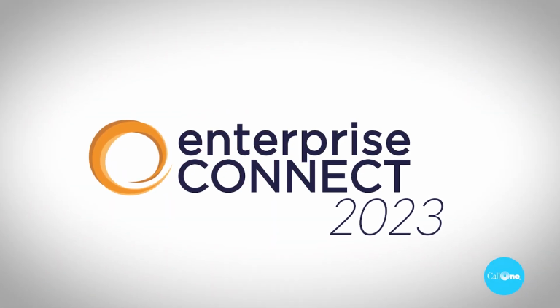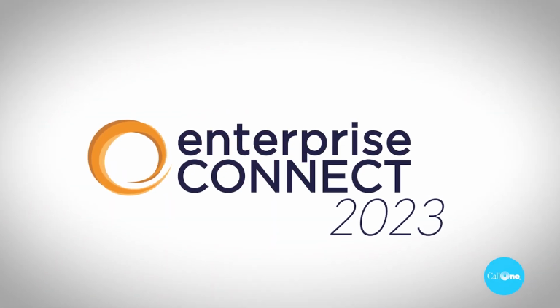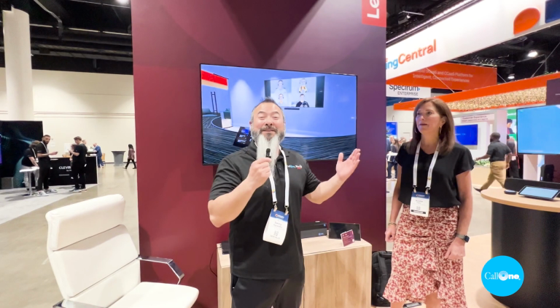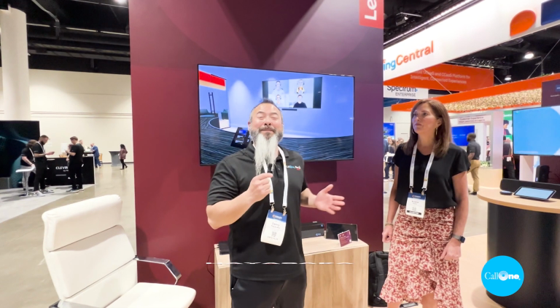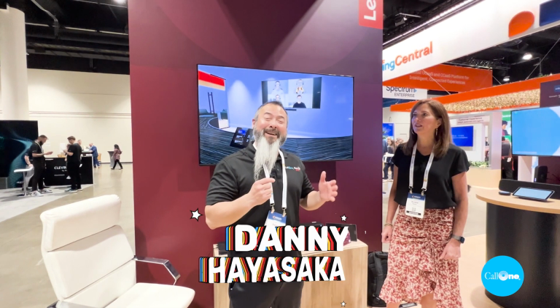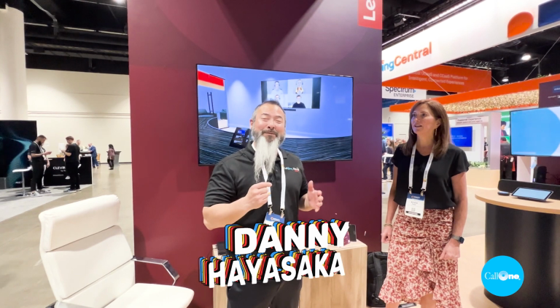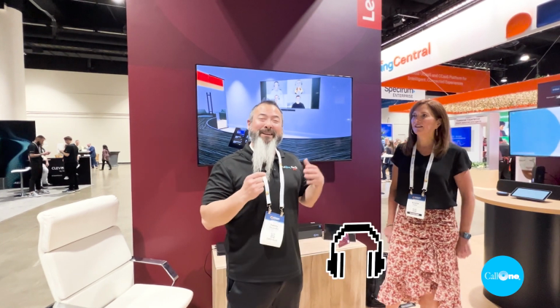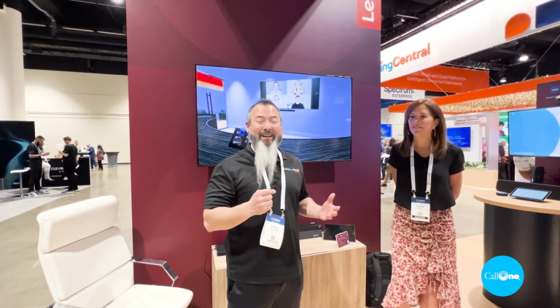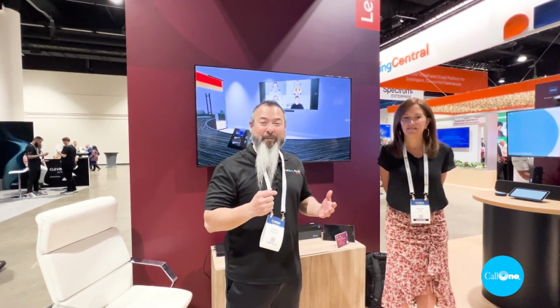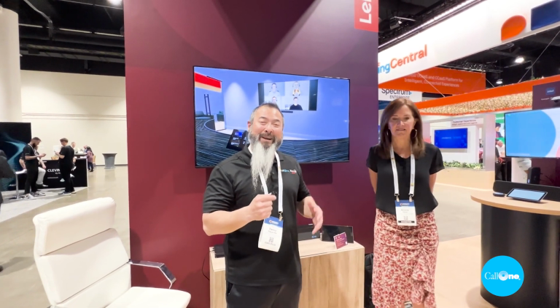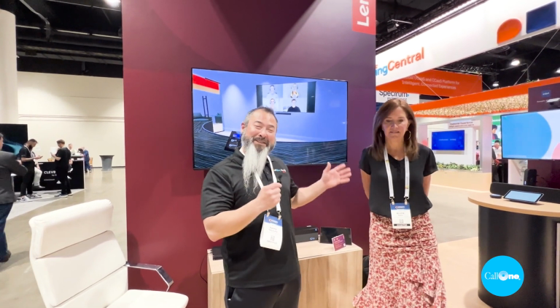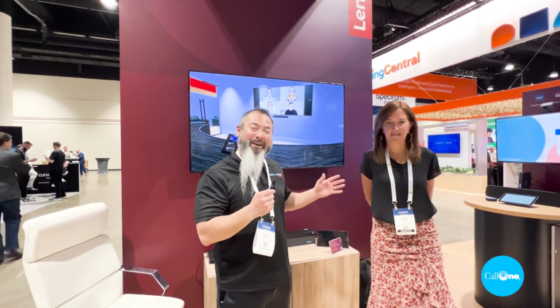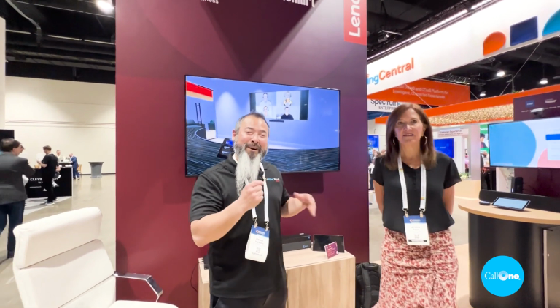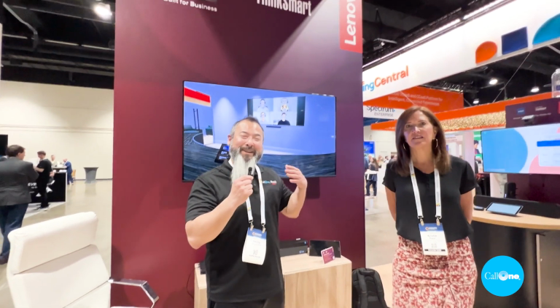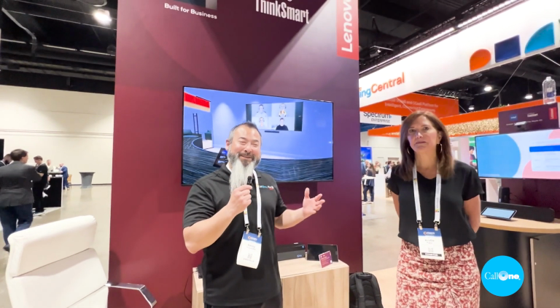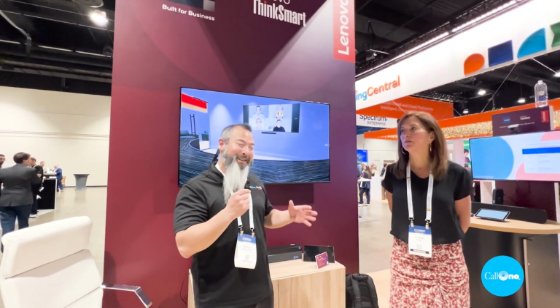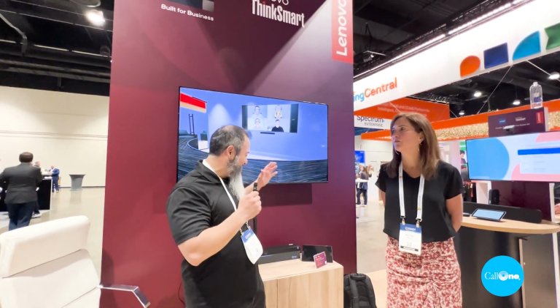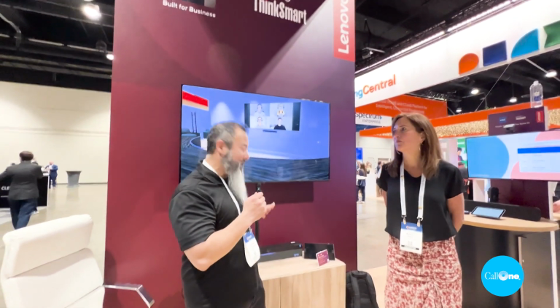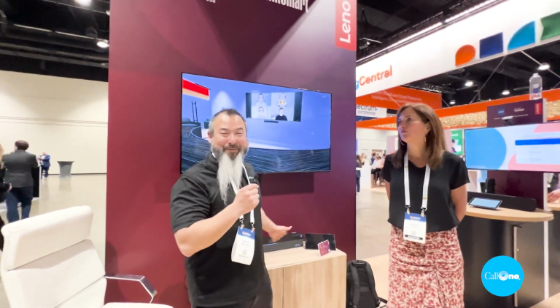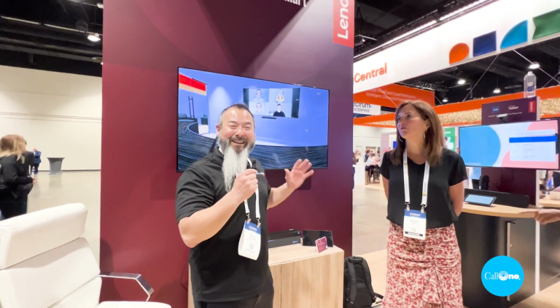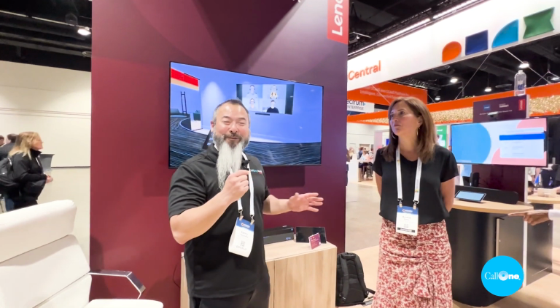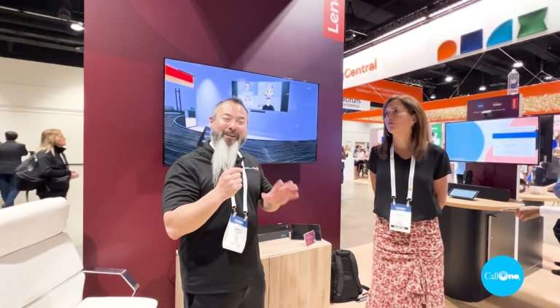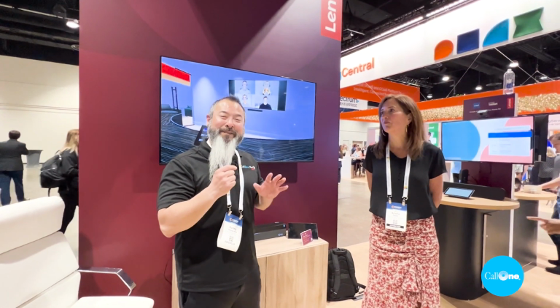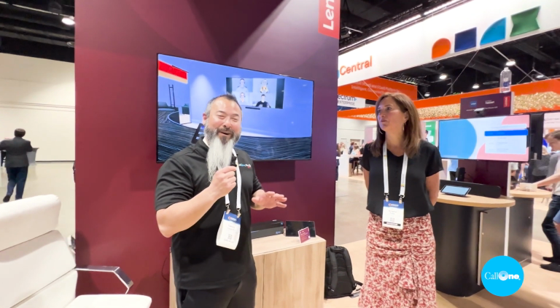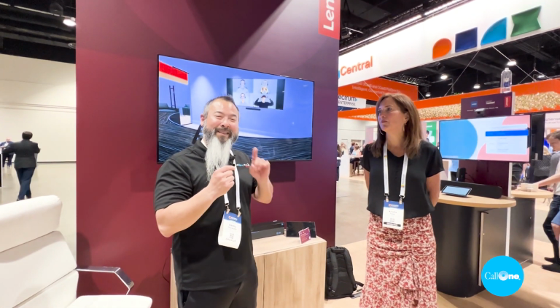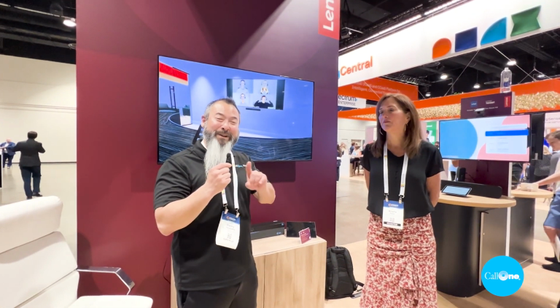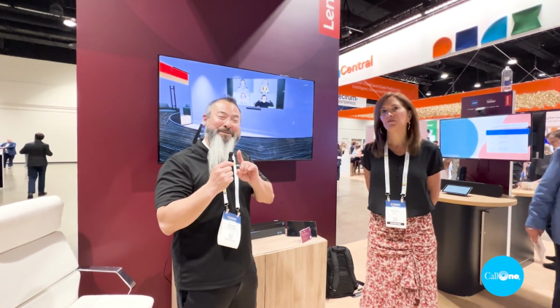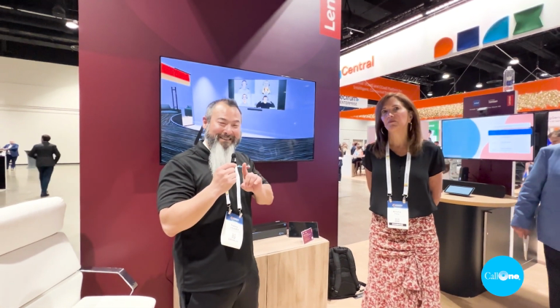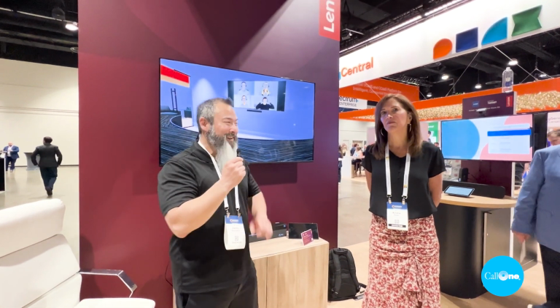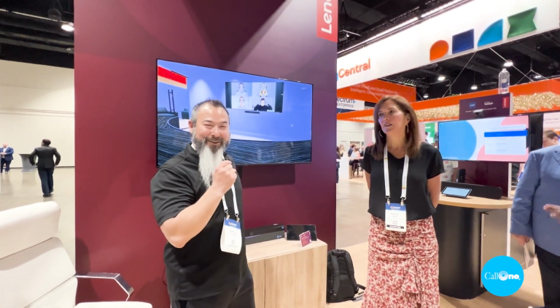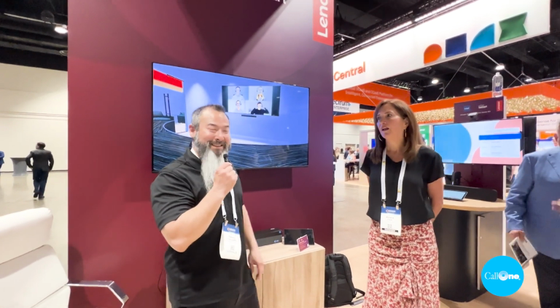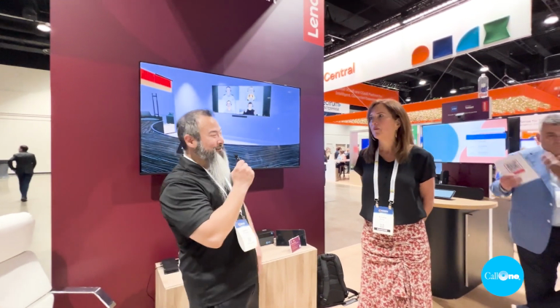Danny Aisaki here, standing in front of the Lenovo booth. We've got Kristy Frader who's going to talk to us about this awesome Lenovo all-in-one video bar that's Windows-based. Kristy, take it away.